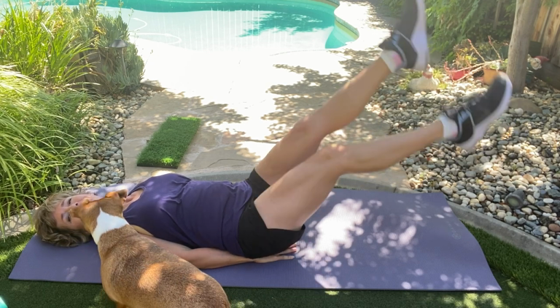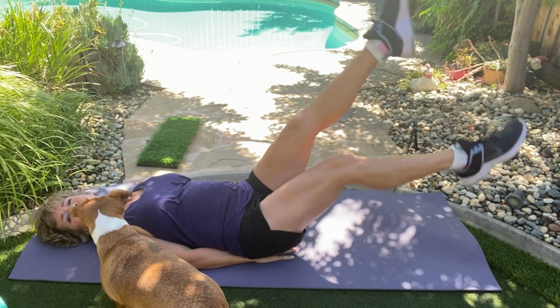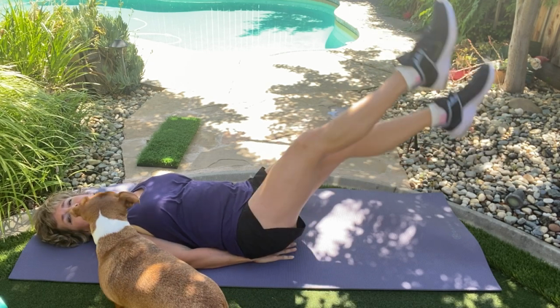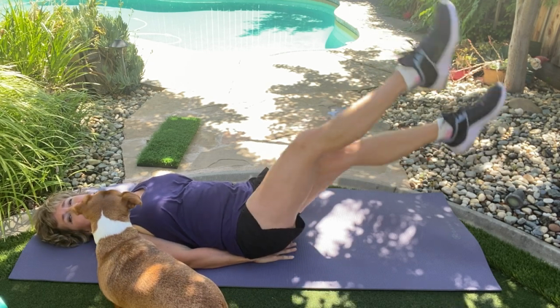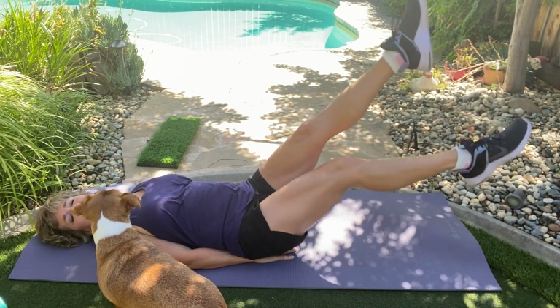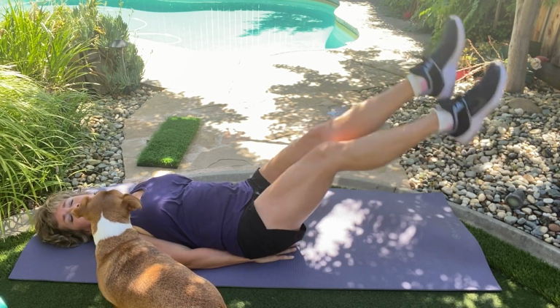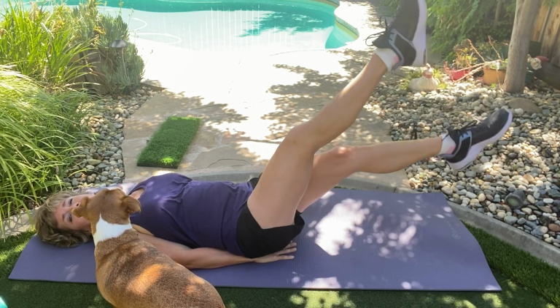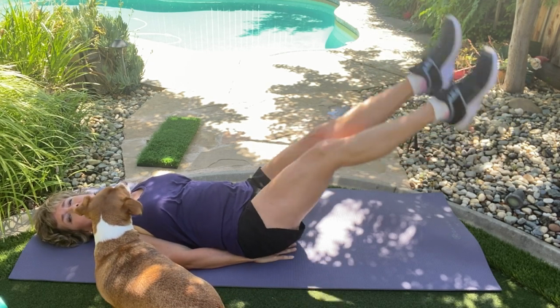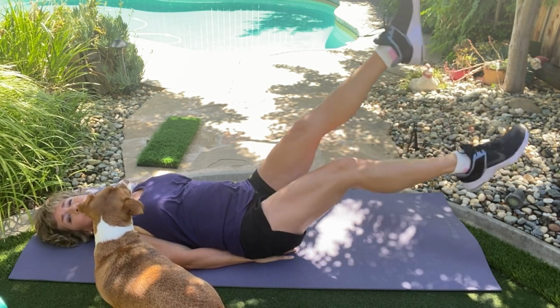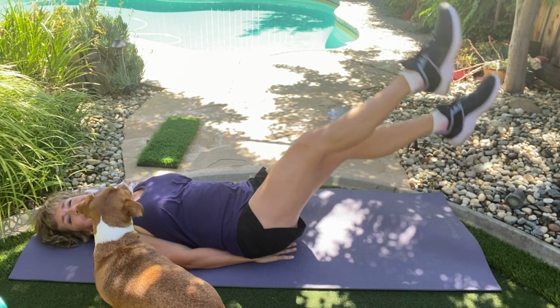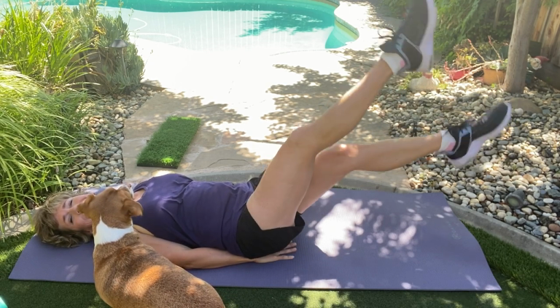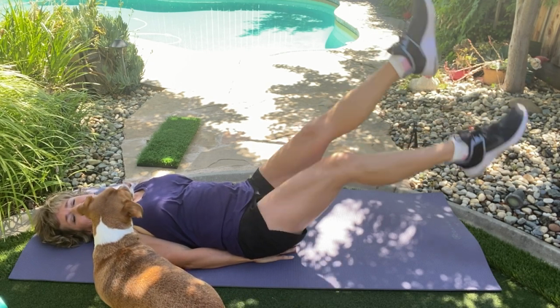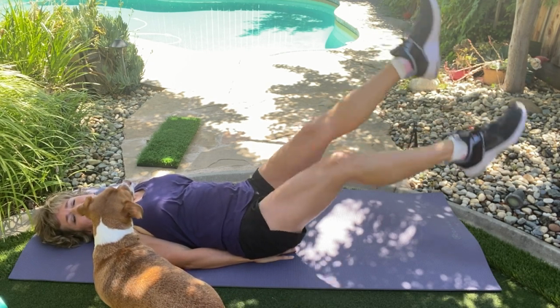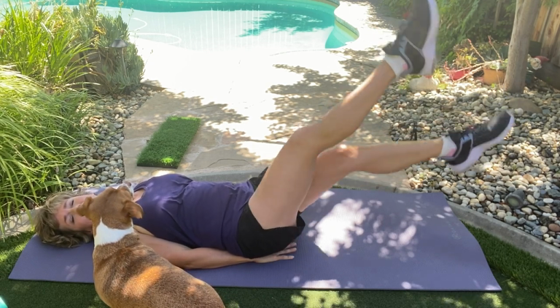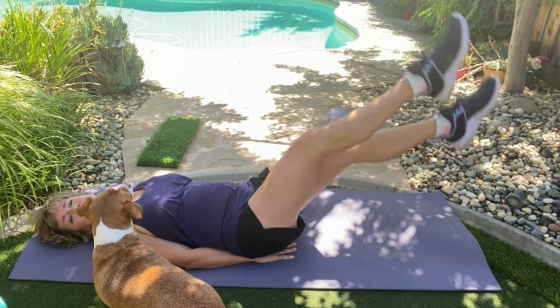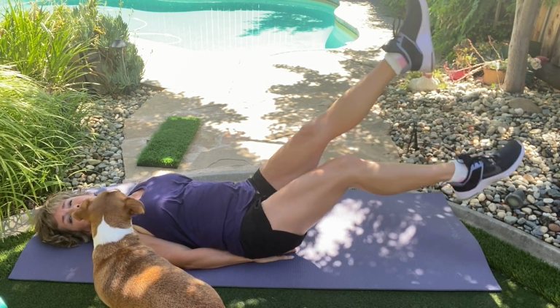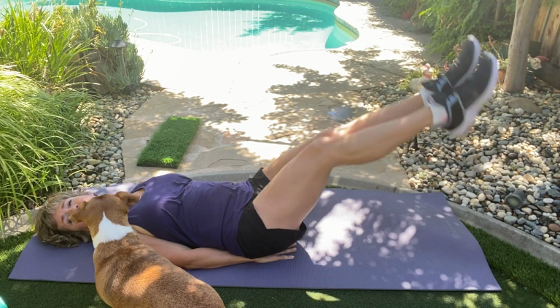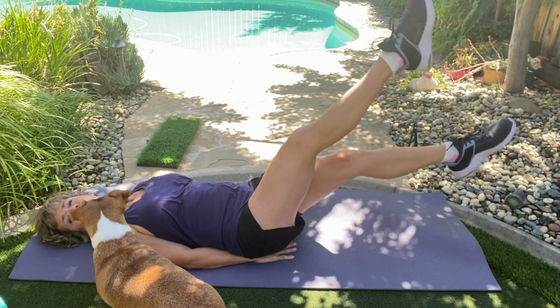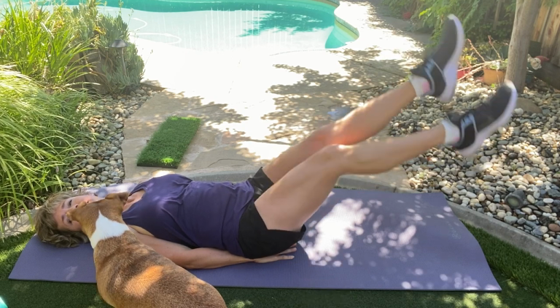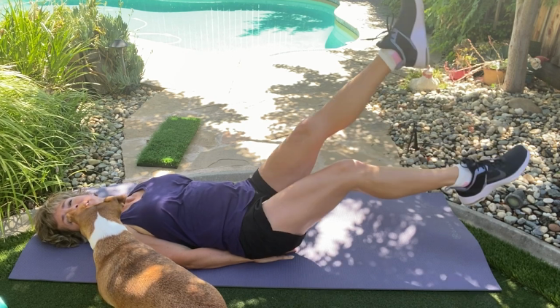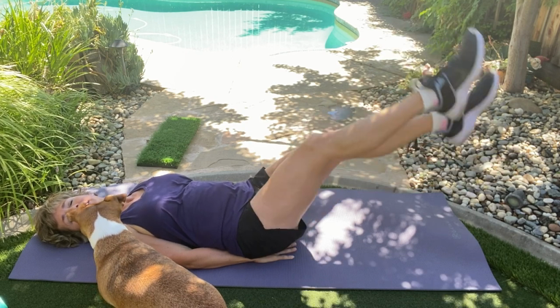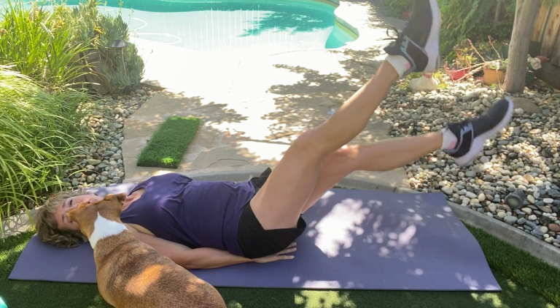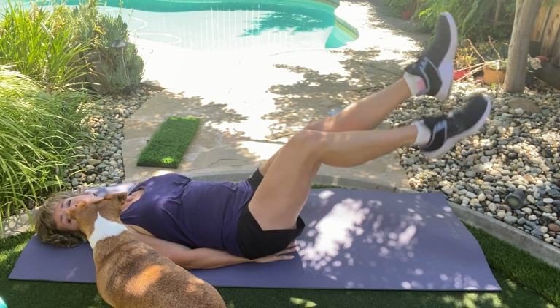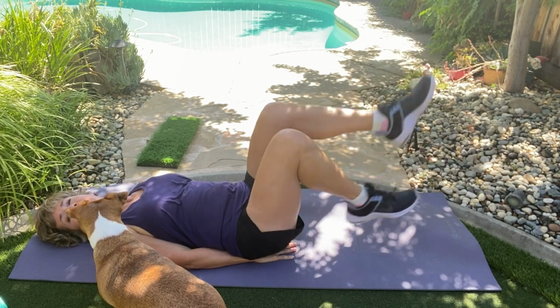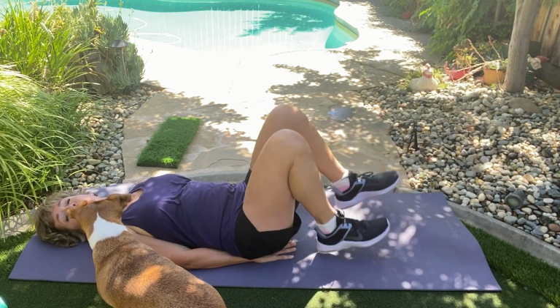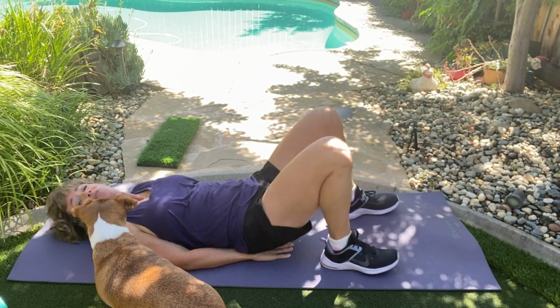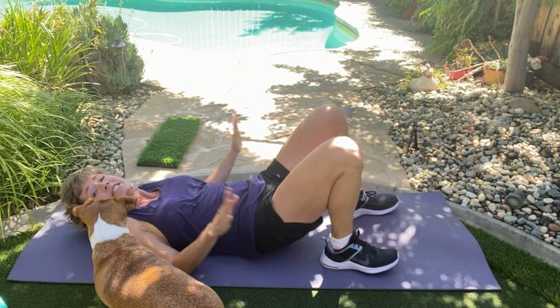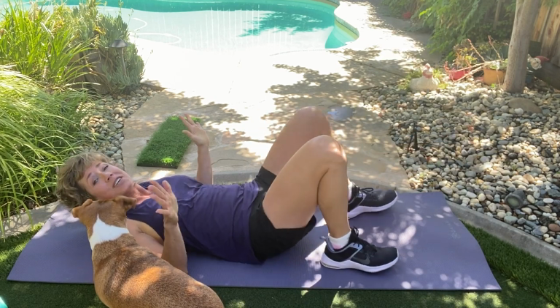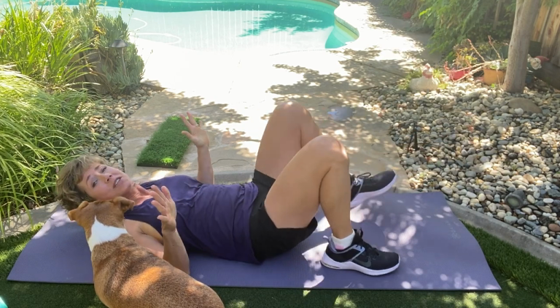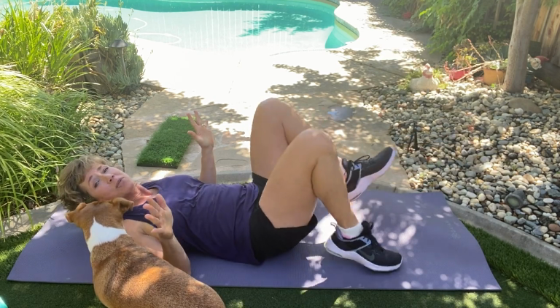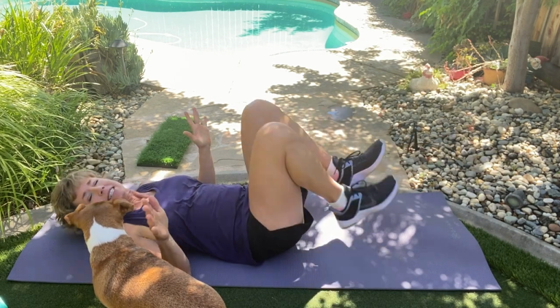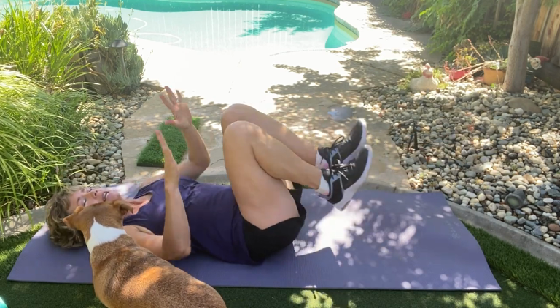Here's four, three, two, one. One more set of each and then we are done.